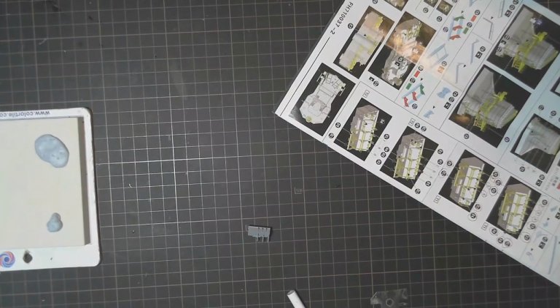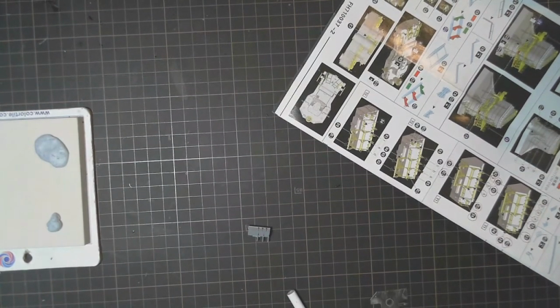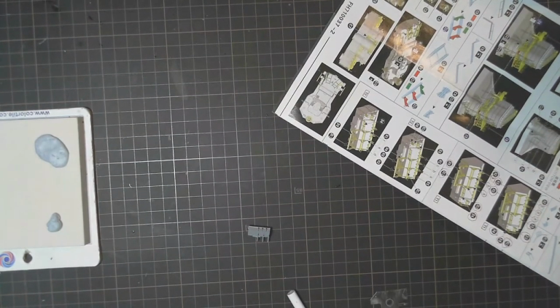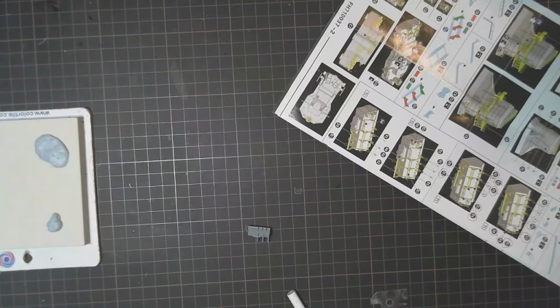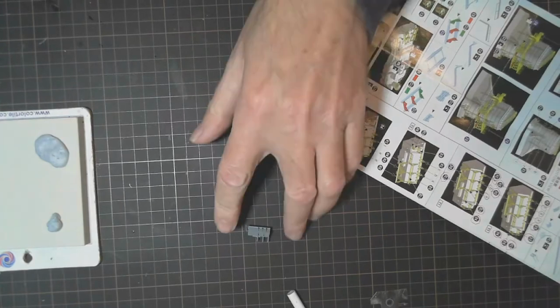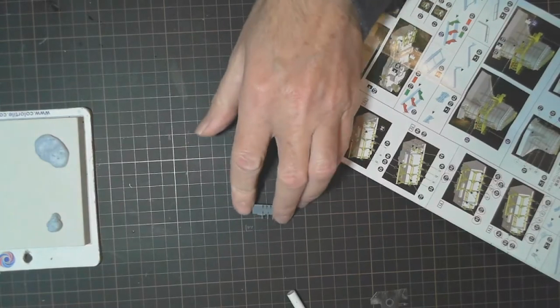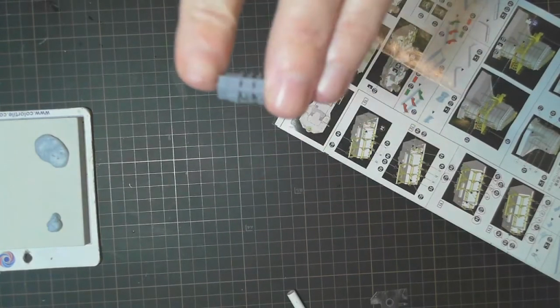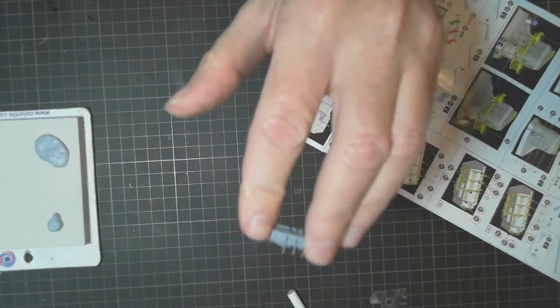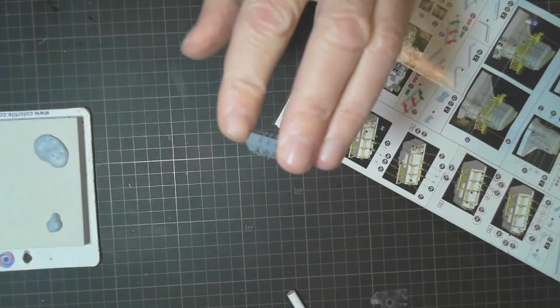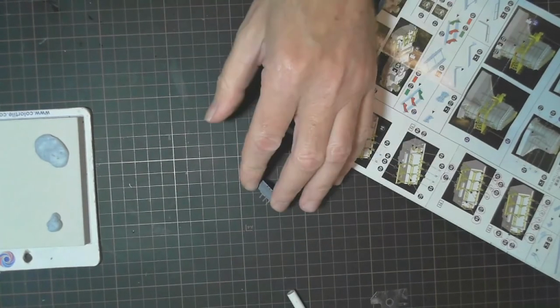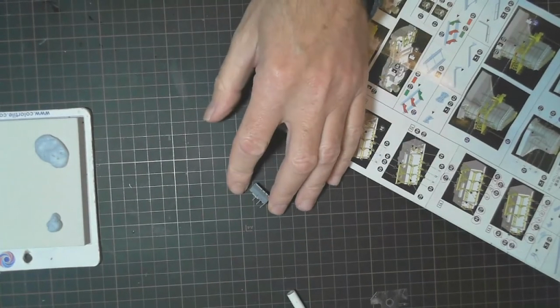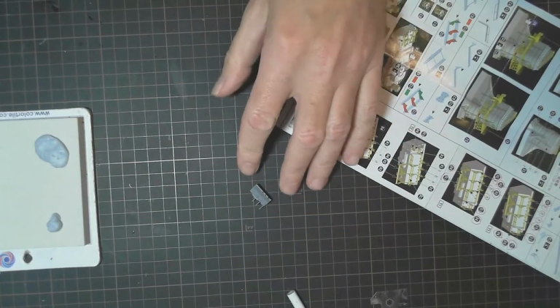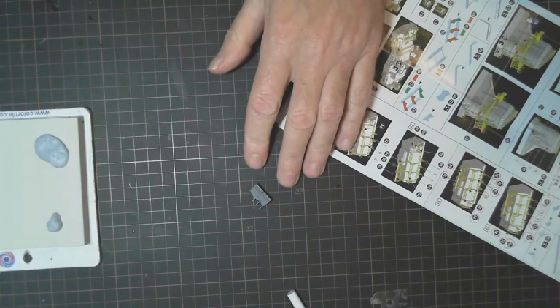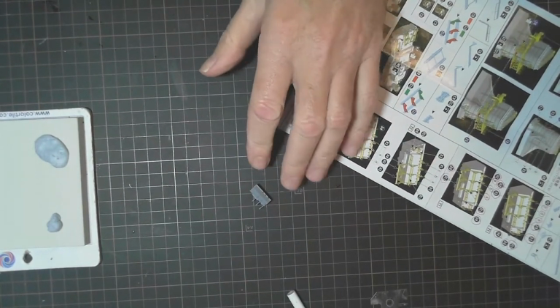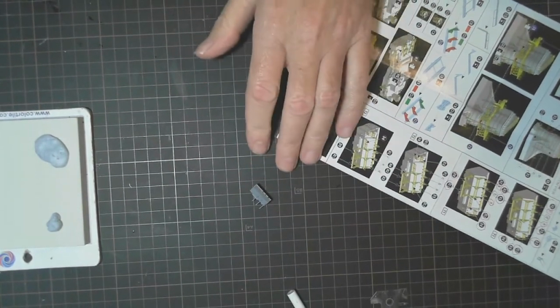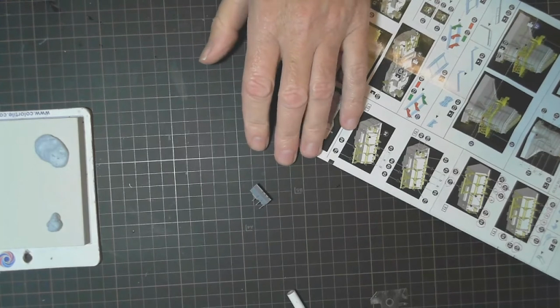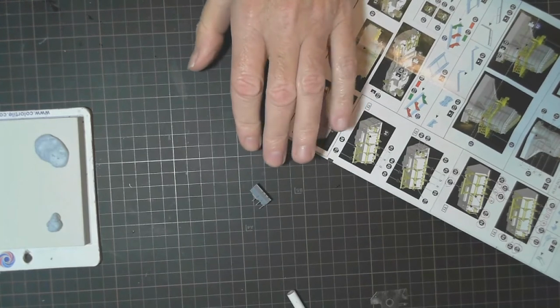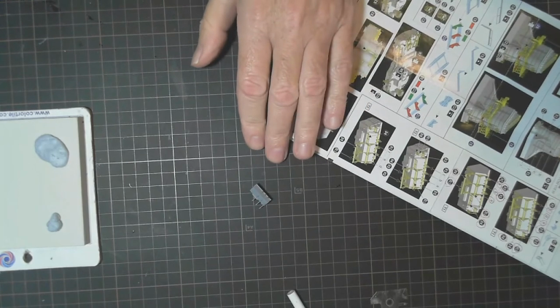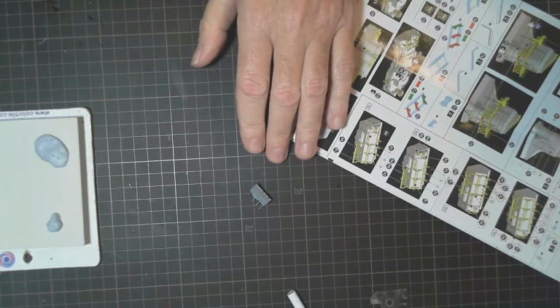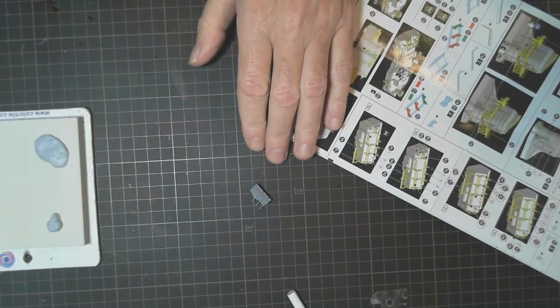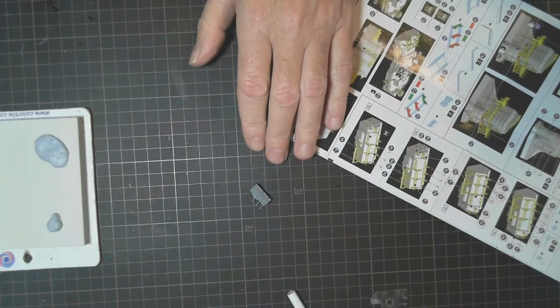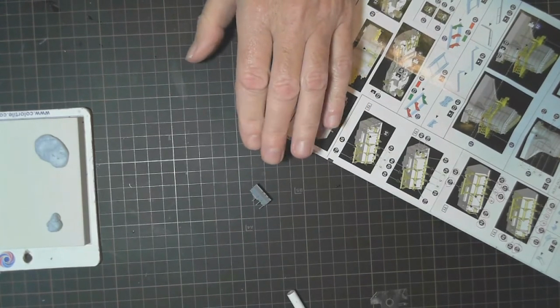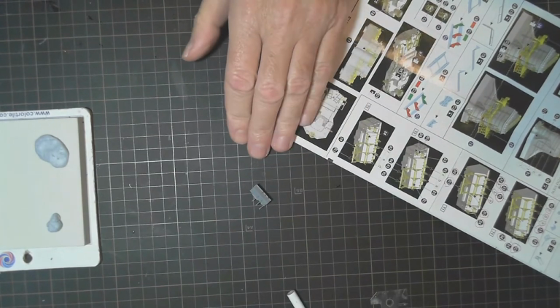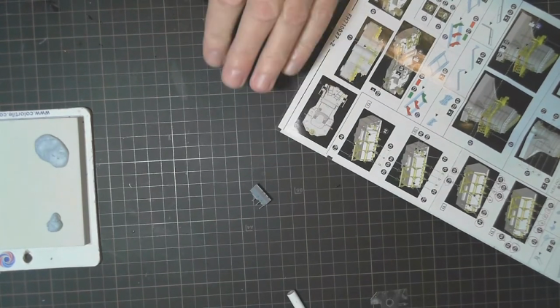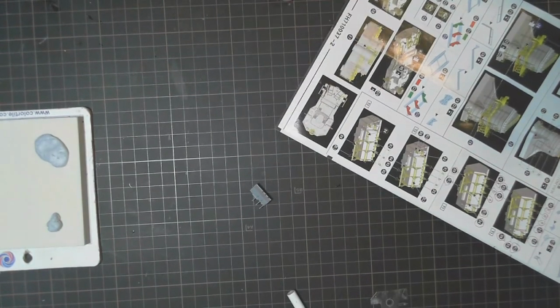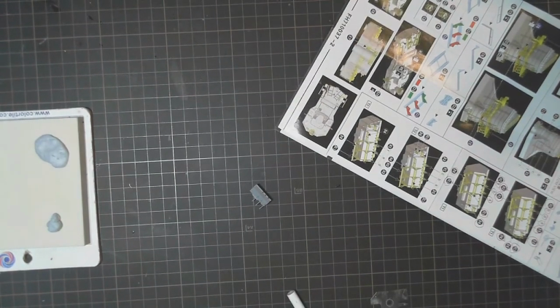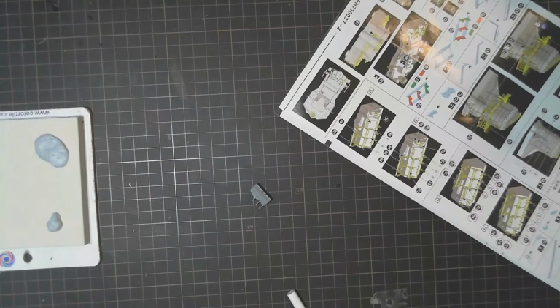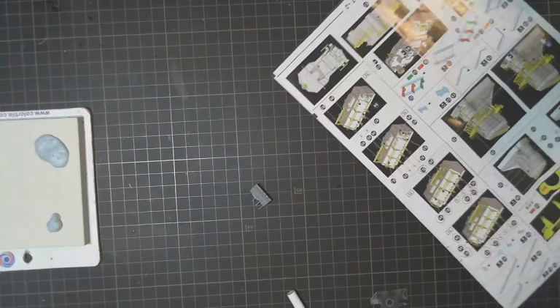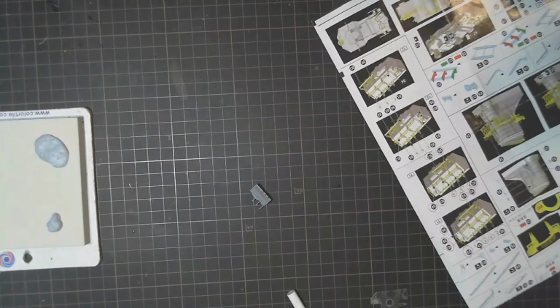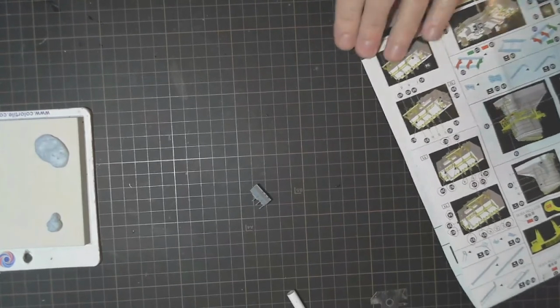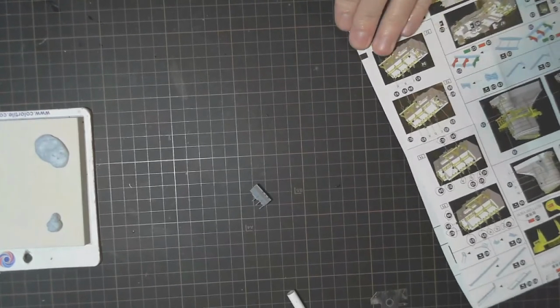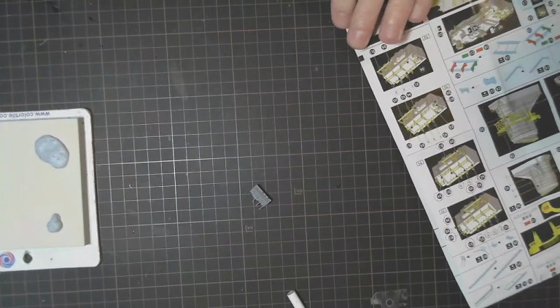I'm going to build this second one up the same as the first one, and that'll complete those two. Then it looks like we have to start working on a few of the boats to get them done. Back in a minute.